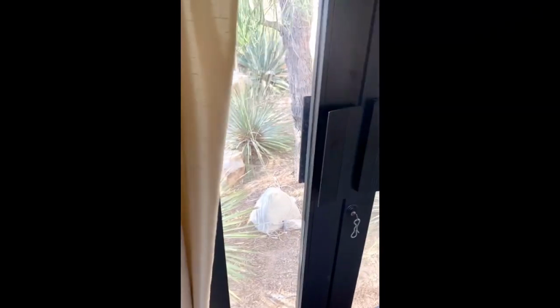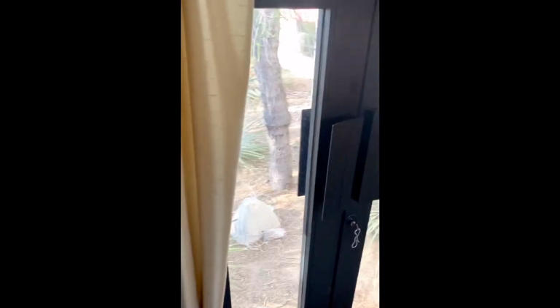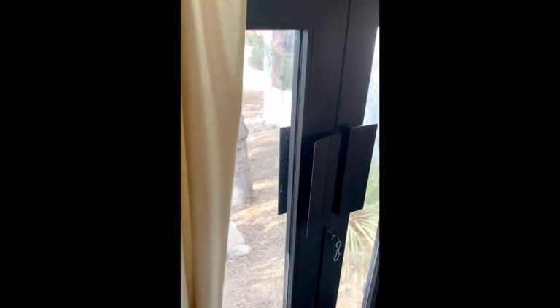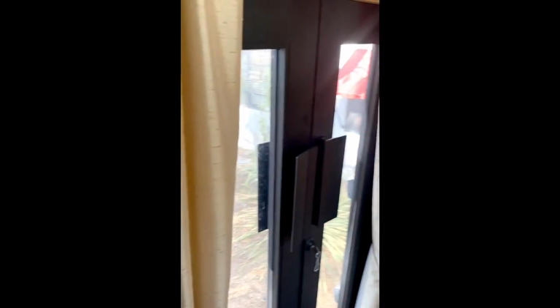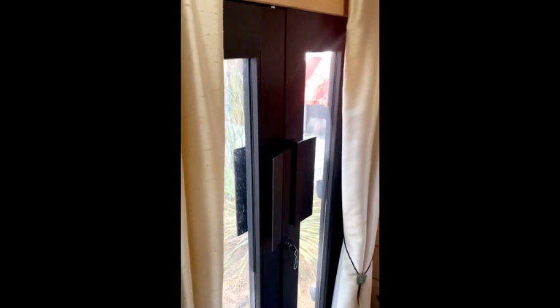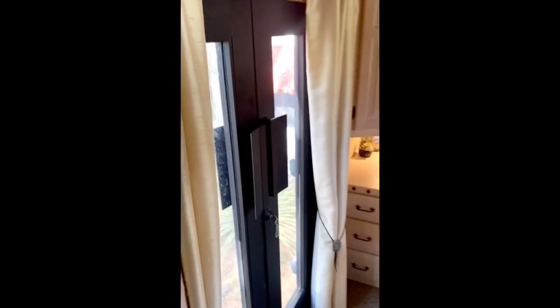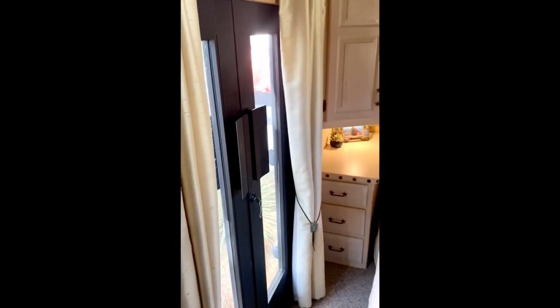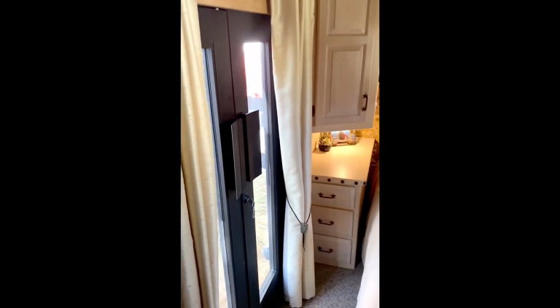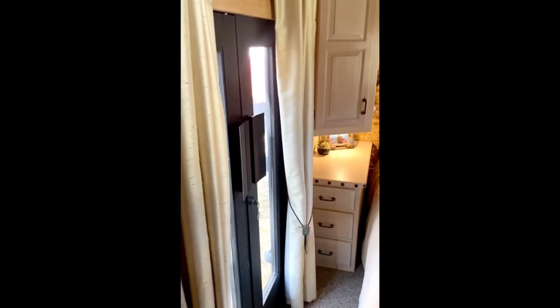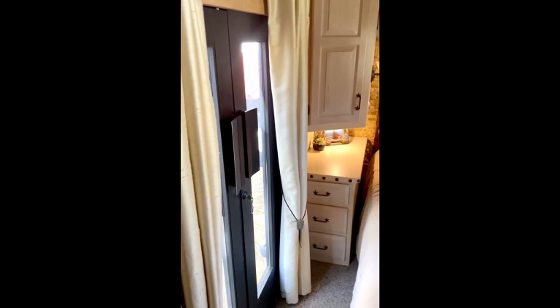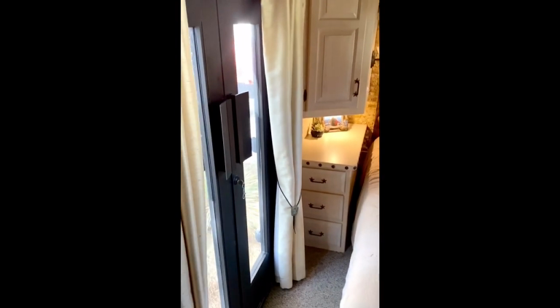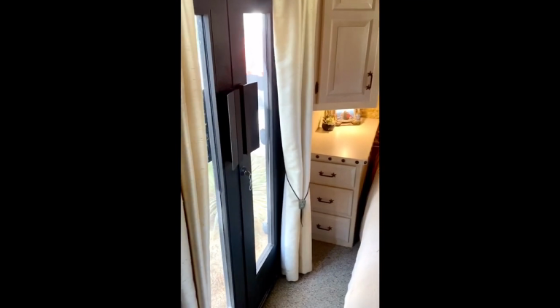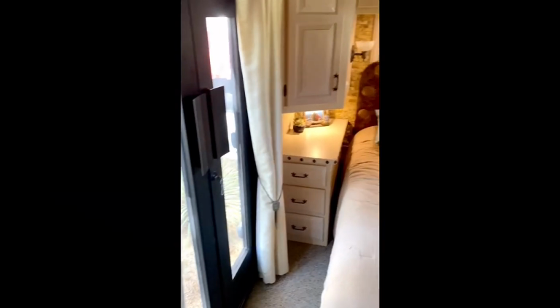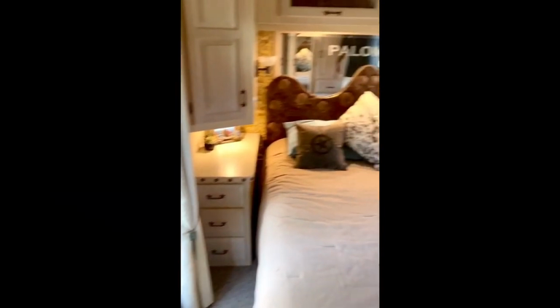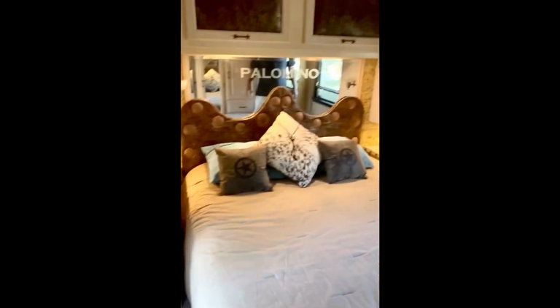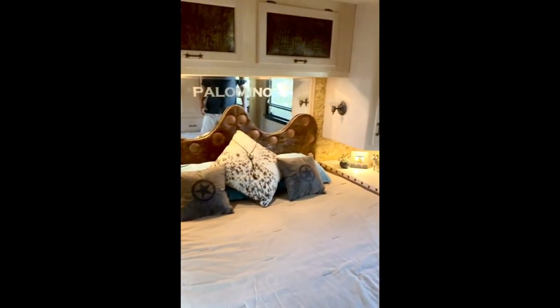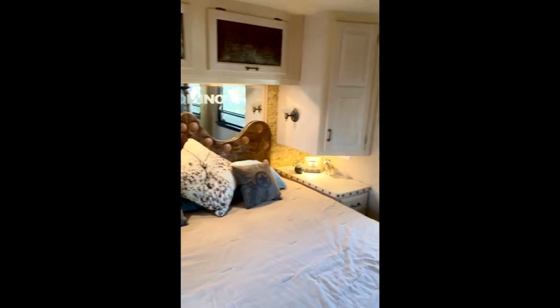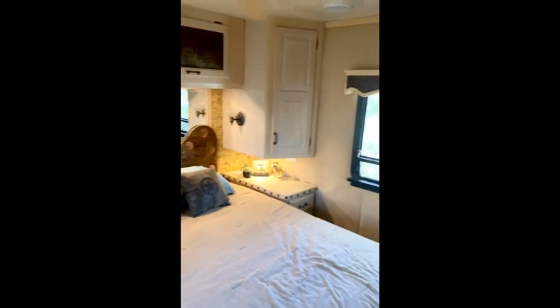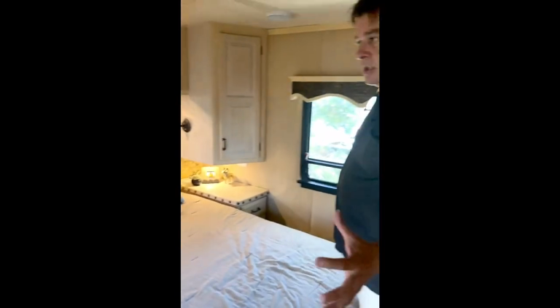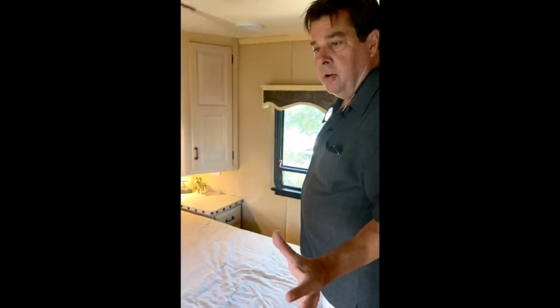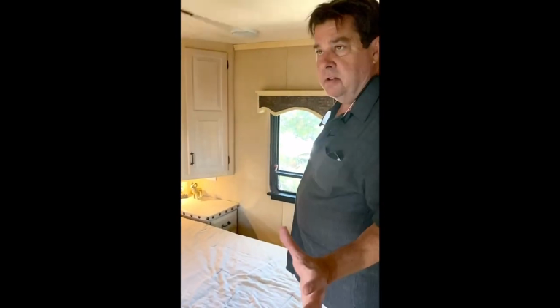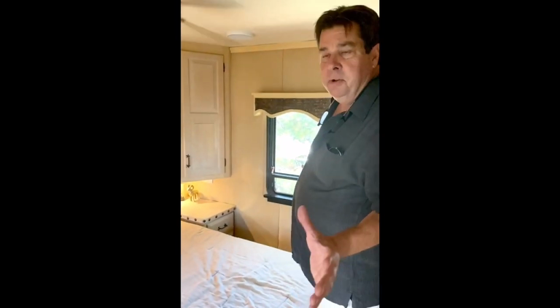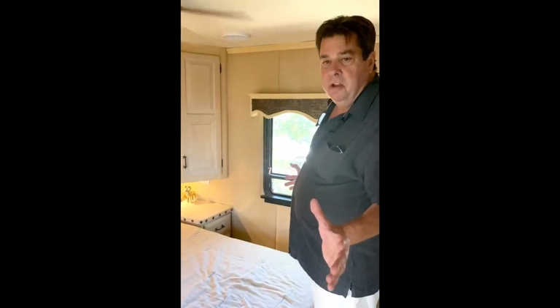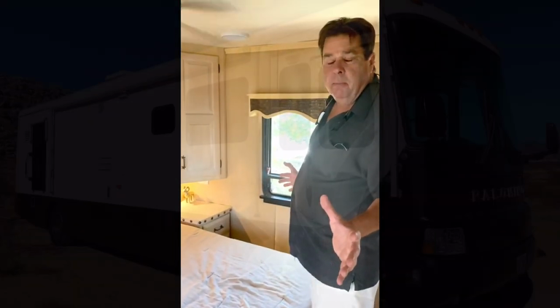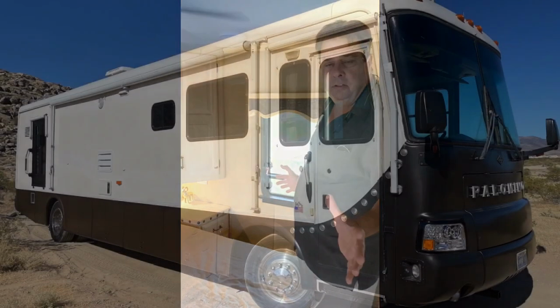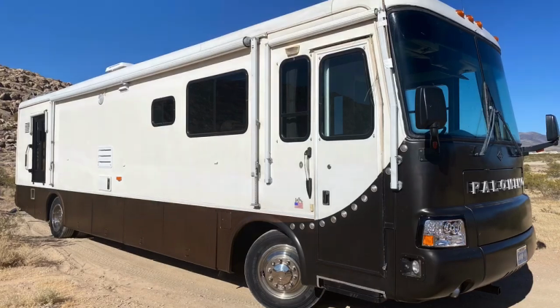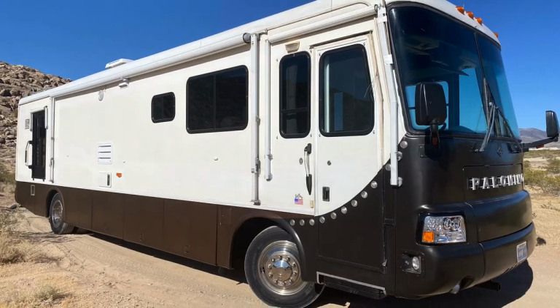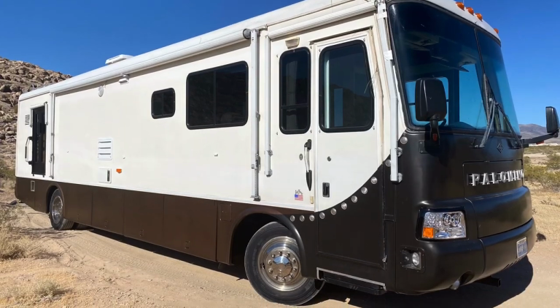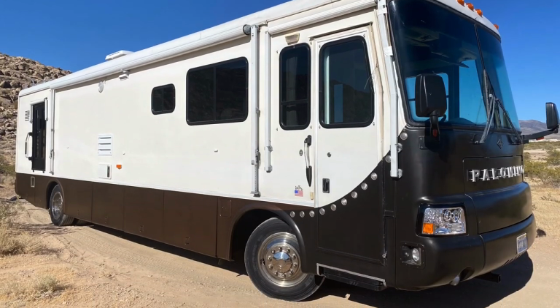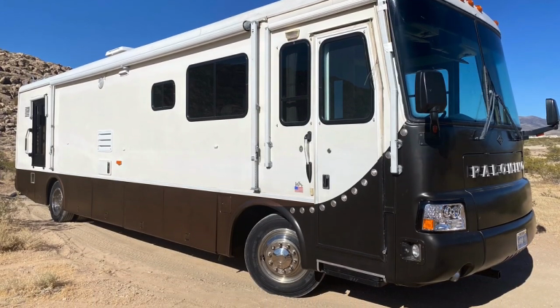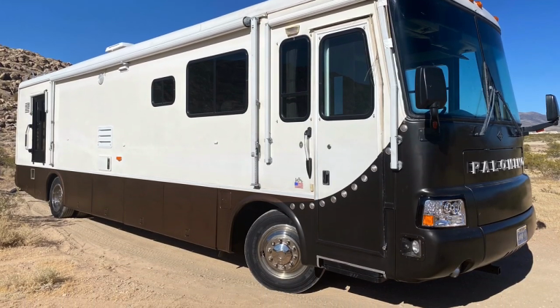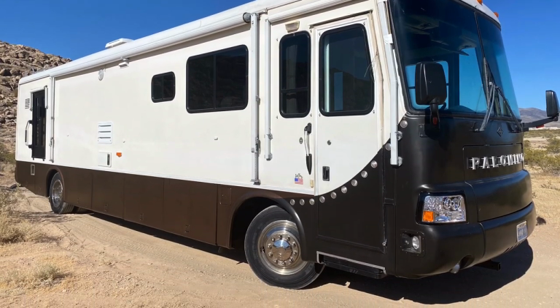You can see on the exterior part of the video how to get in and out of the back of the coach, so you have access to both the front and the back. Just wanted to go over some of the upgrades — hope you enjoy the Palomino.